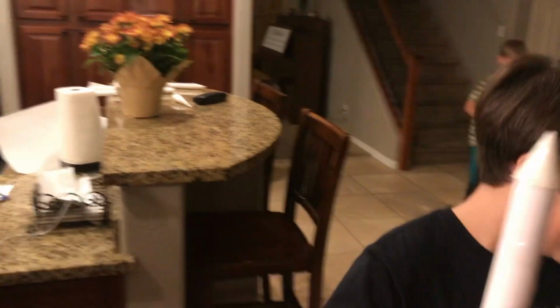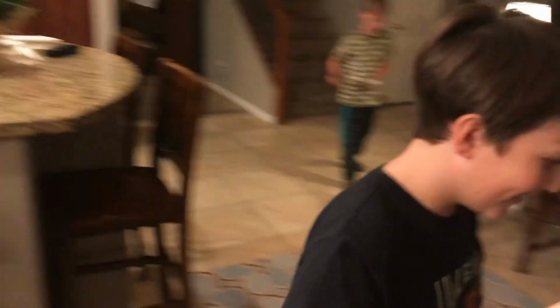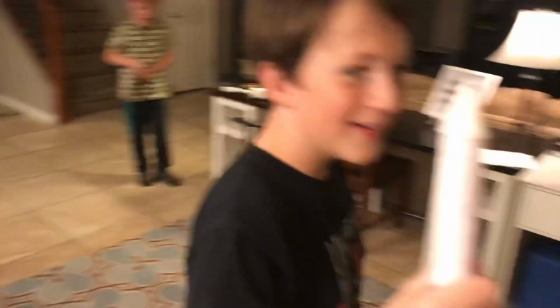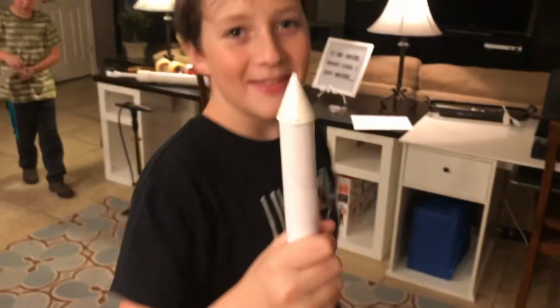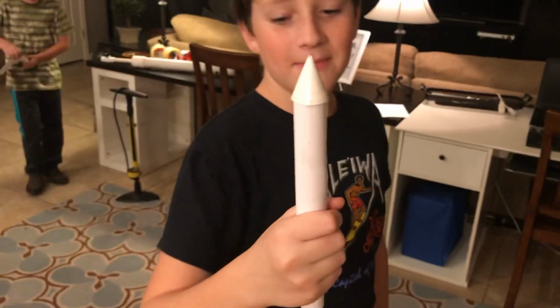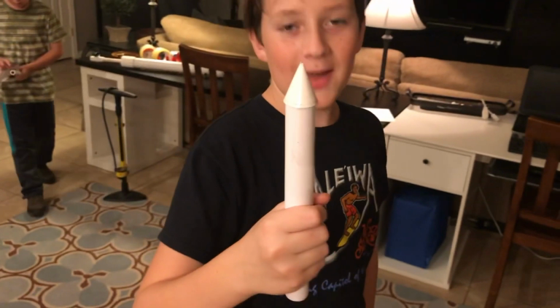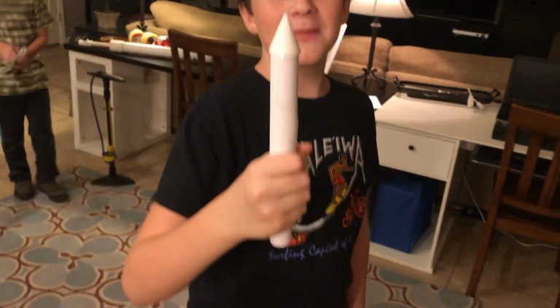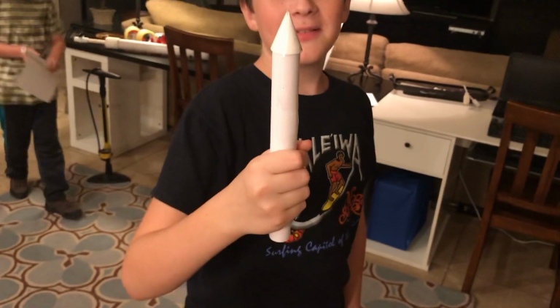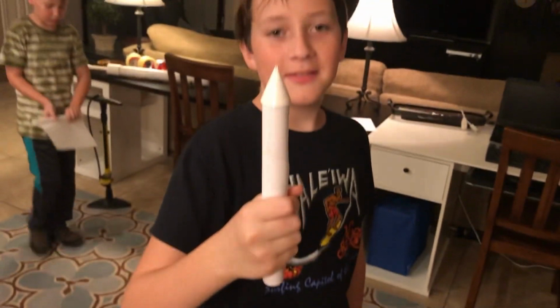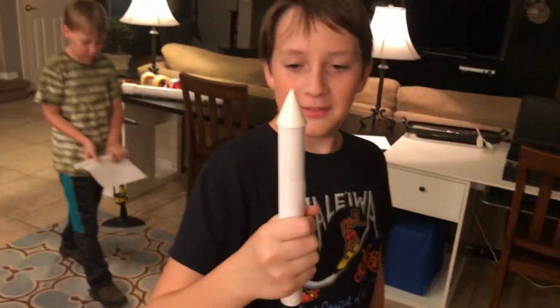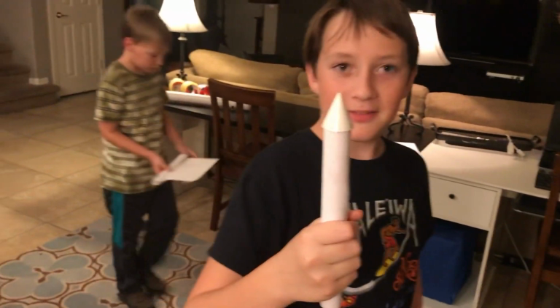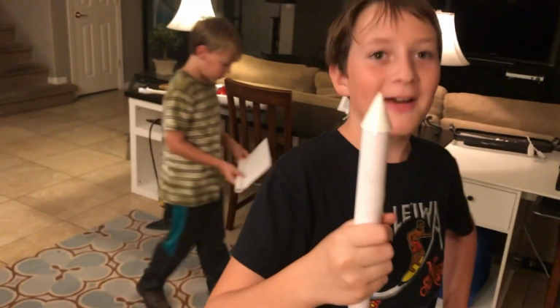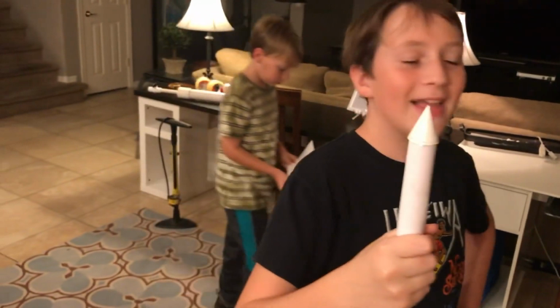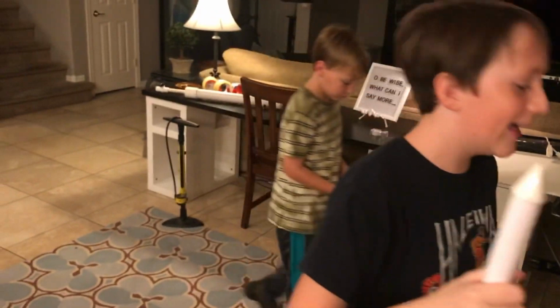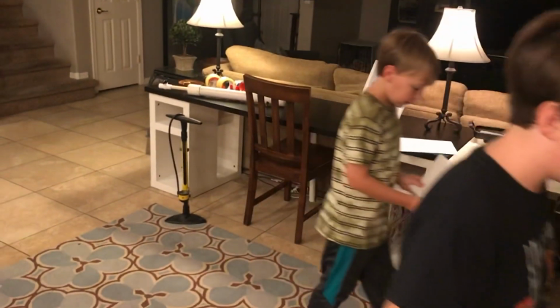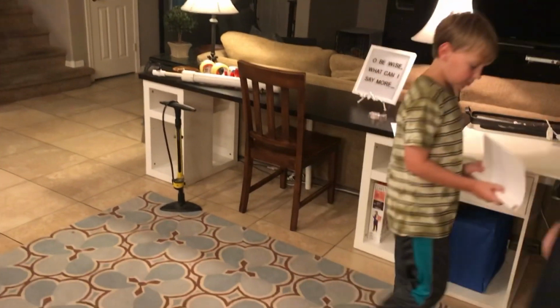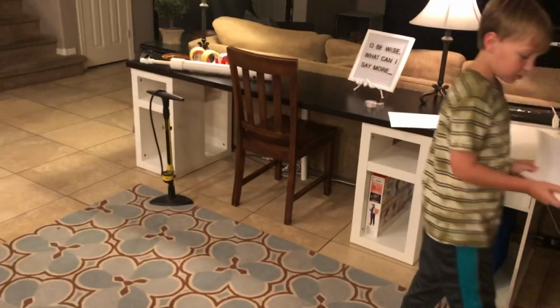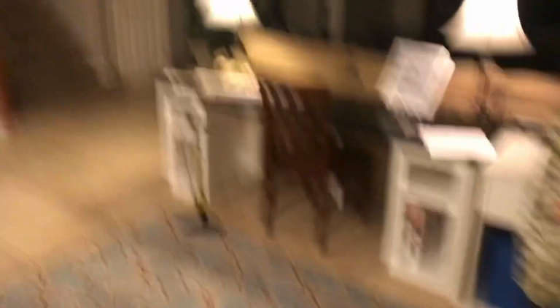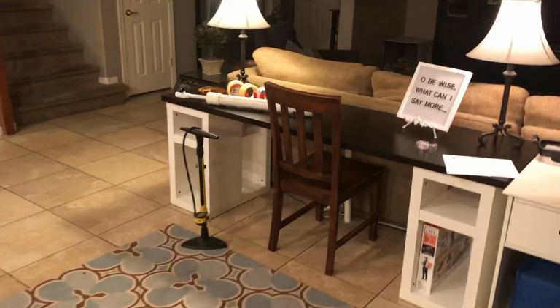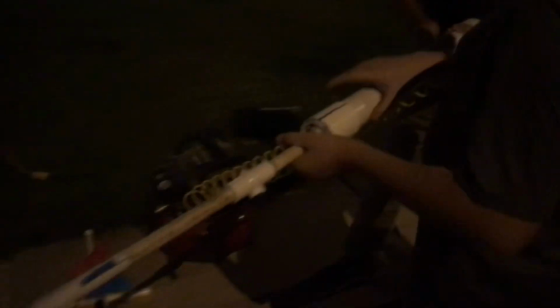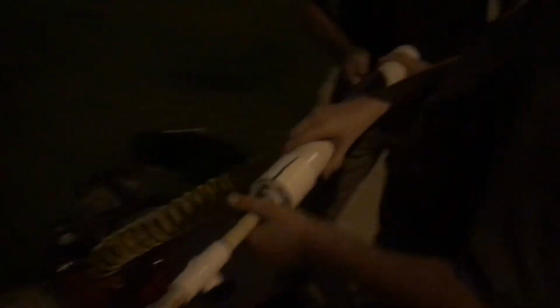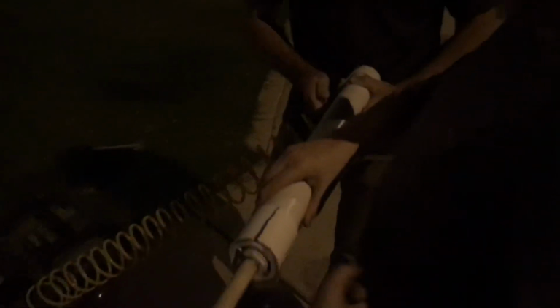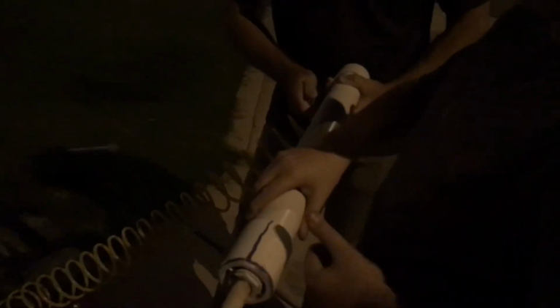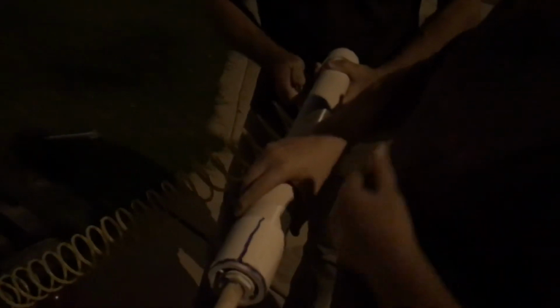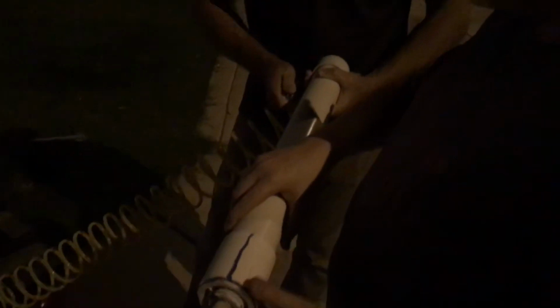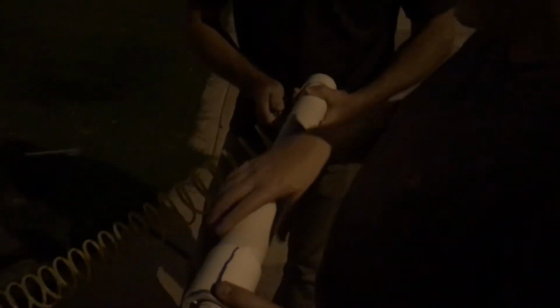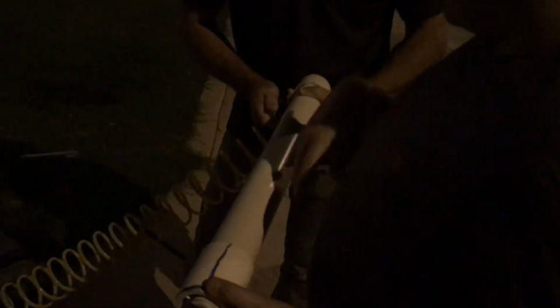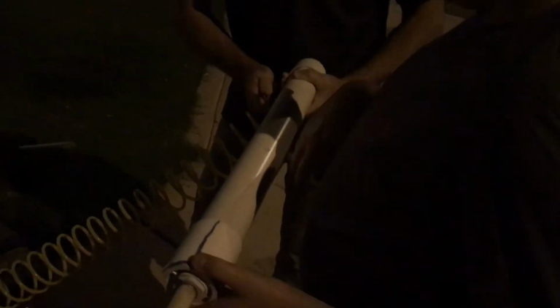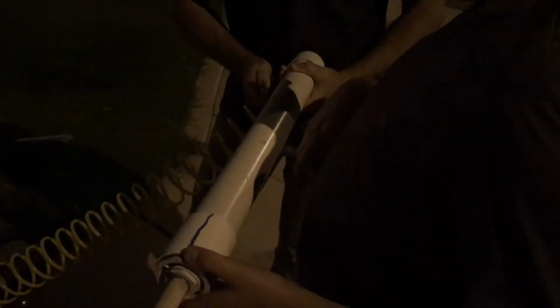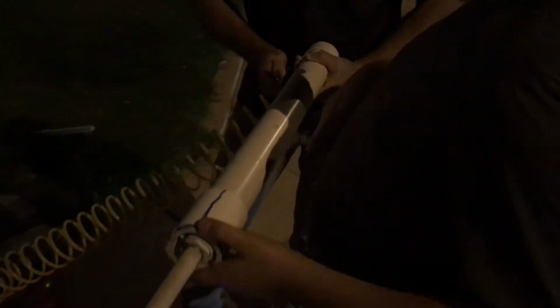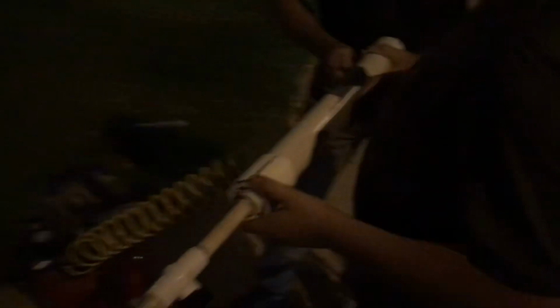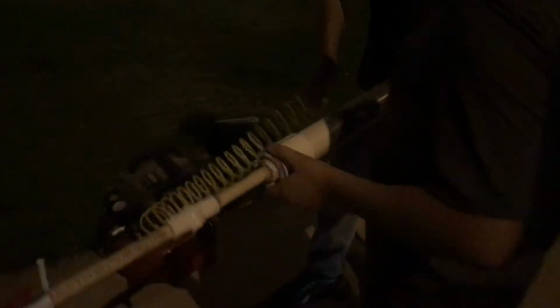Are you putting on any fins? Yeah, probably. That's a good one. What do we got — 110 PSI? 110.